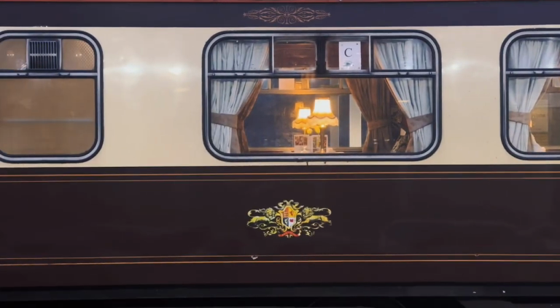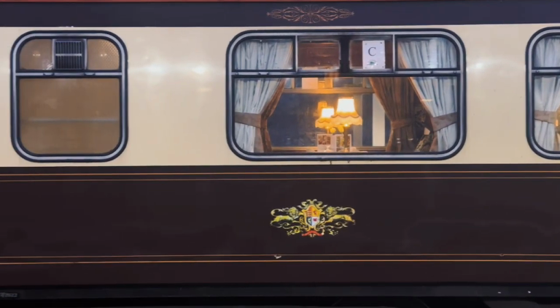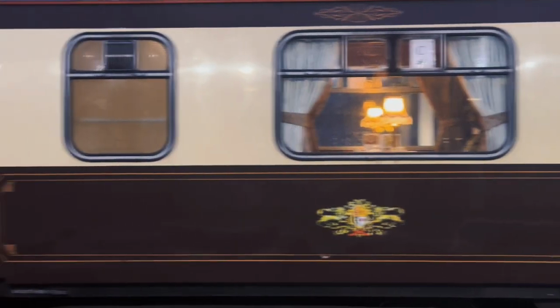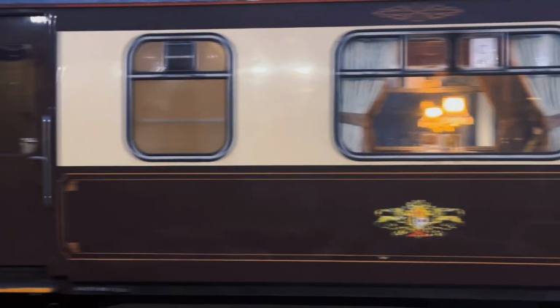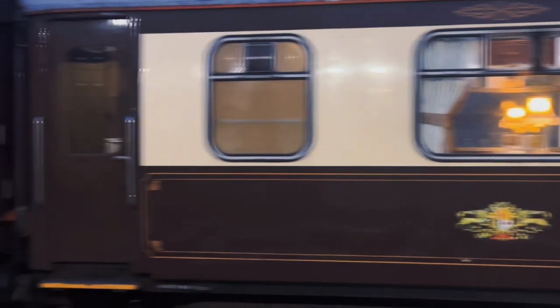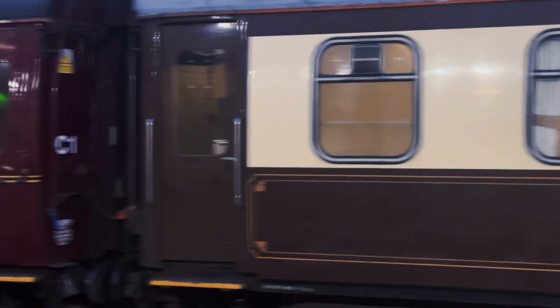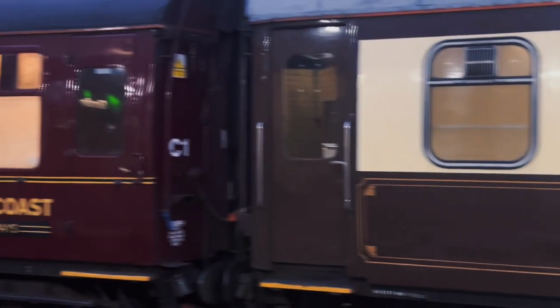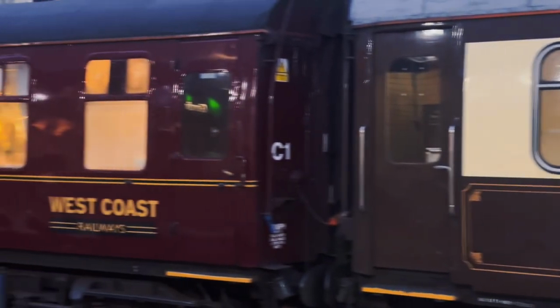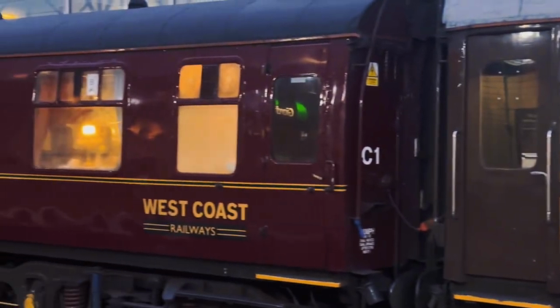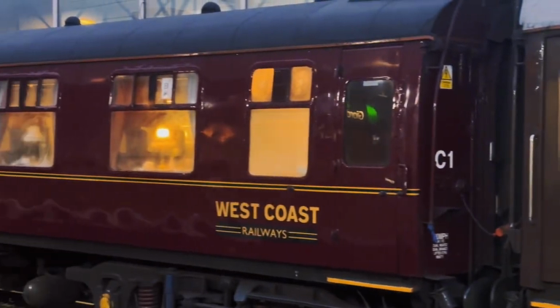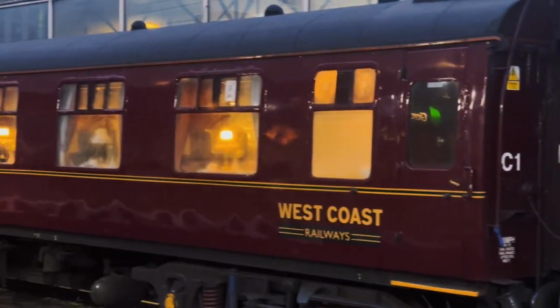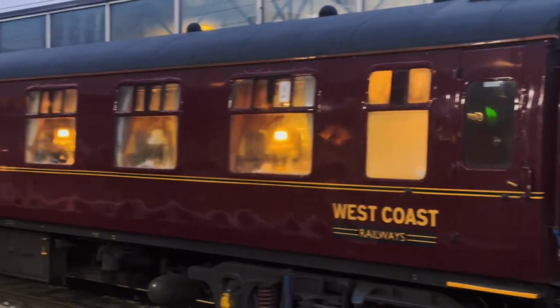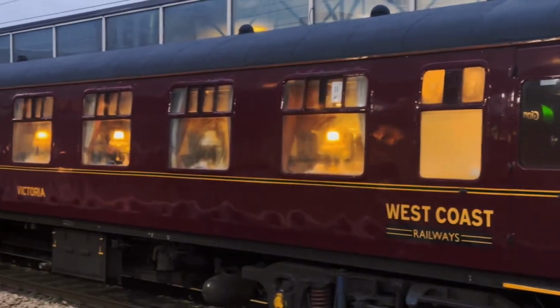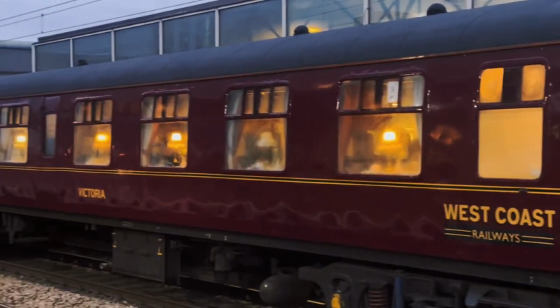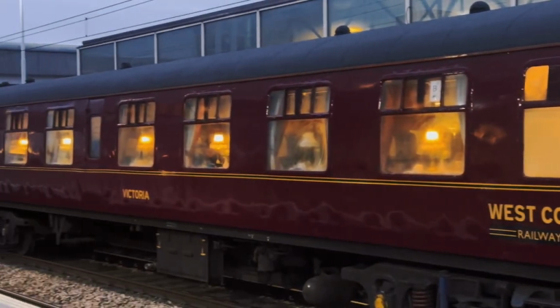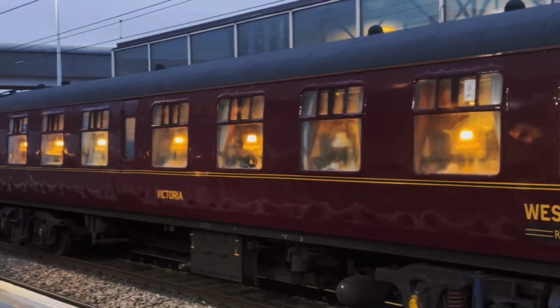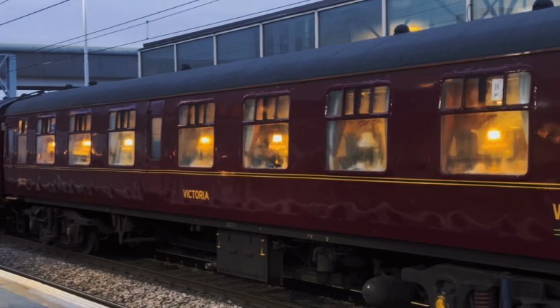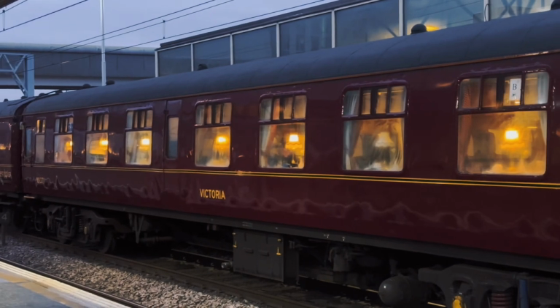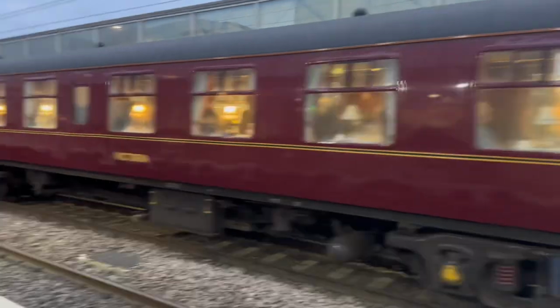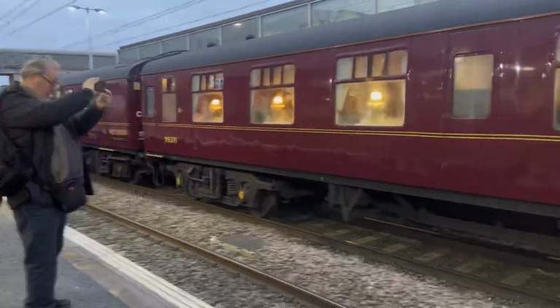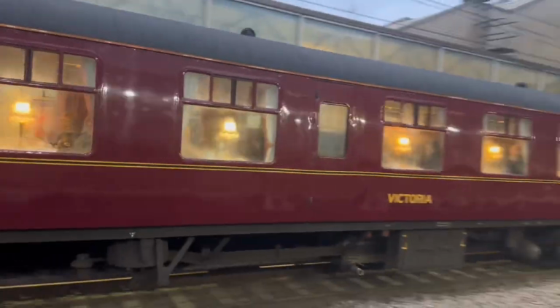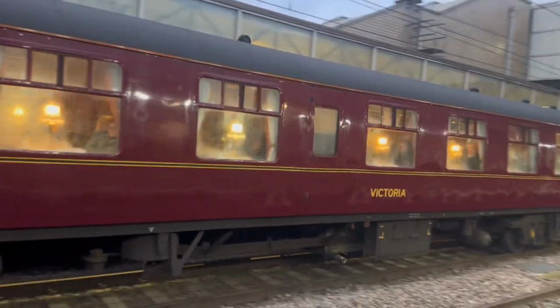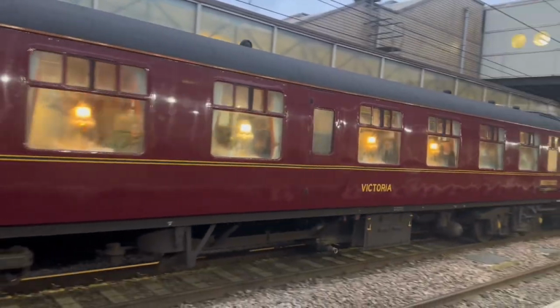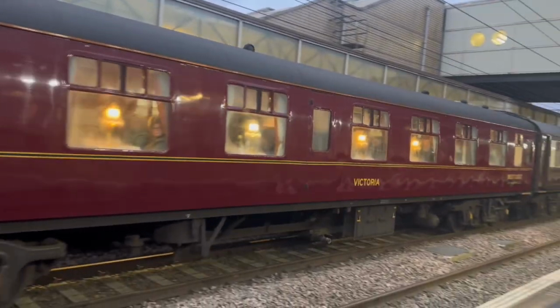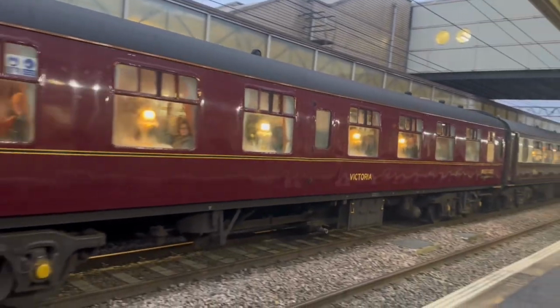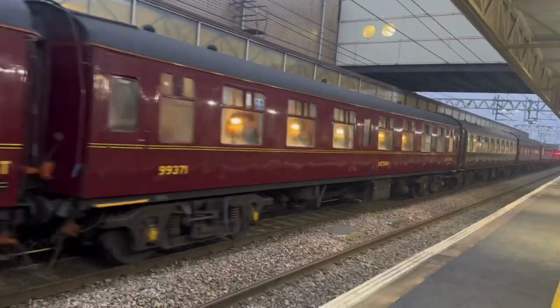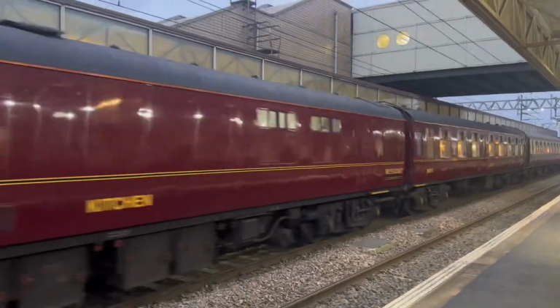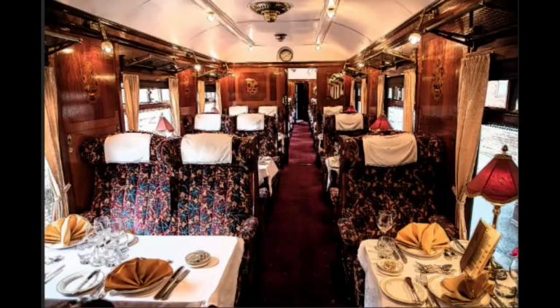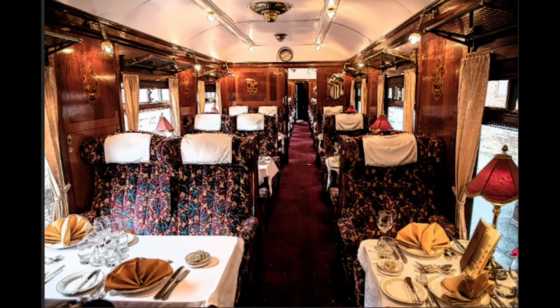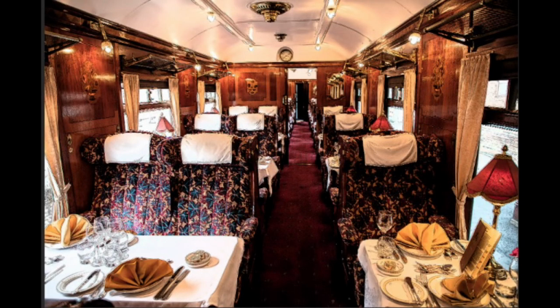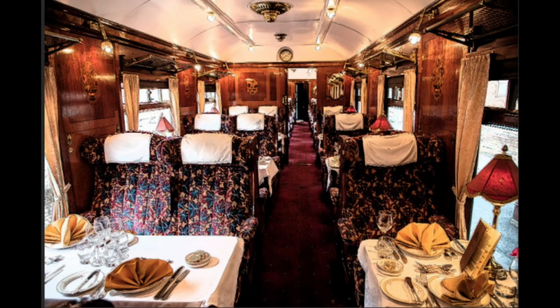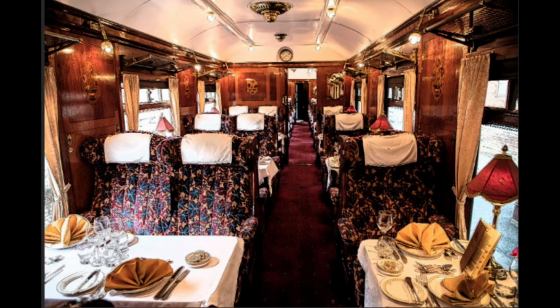Recently I got to see this beautiful and classy train on Milton King station. It runs from London Paddington to Minehead. Trust me, this first class Pullman had such beautiful interiors that I am dying to be a part of this journey.